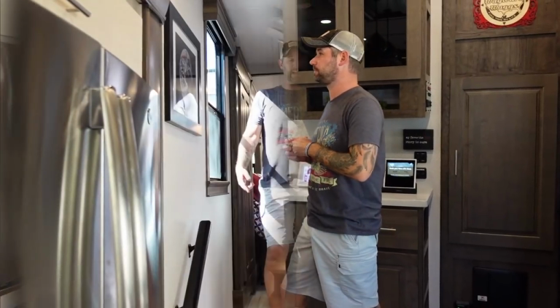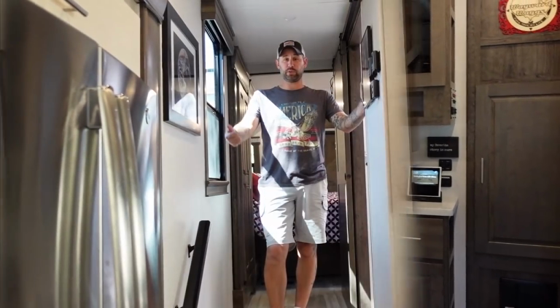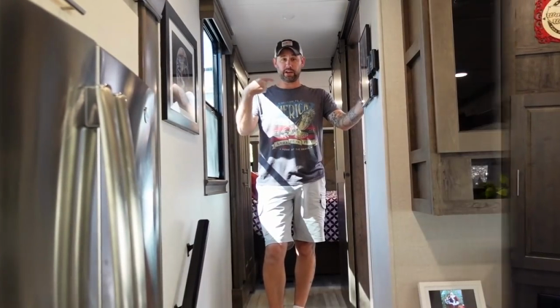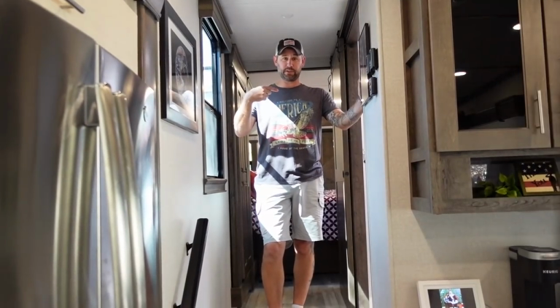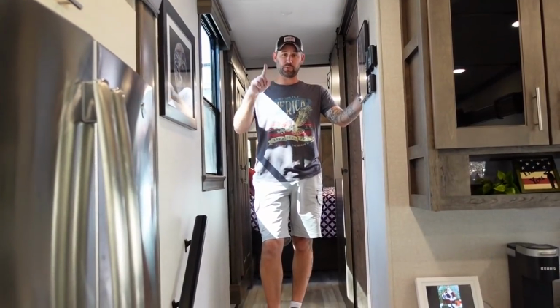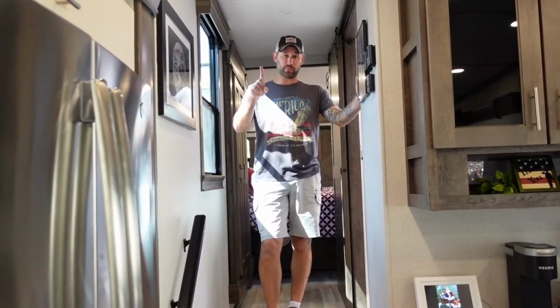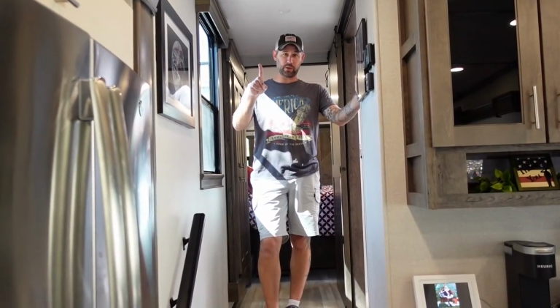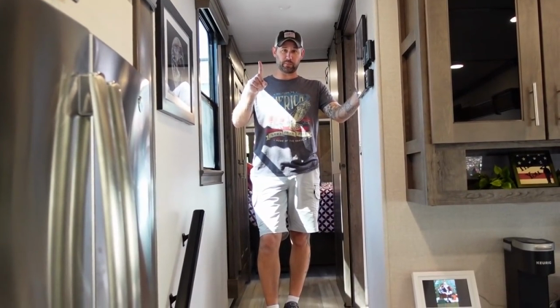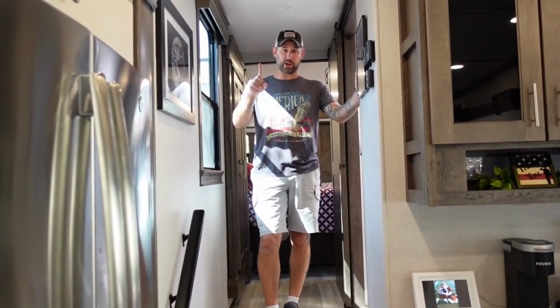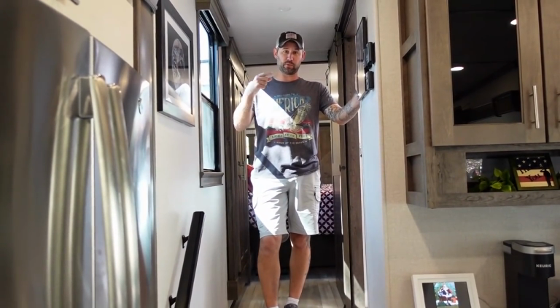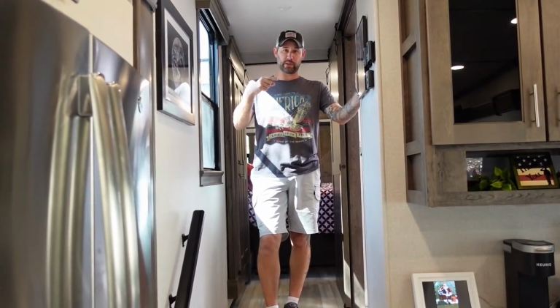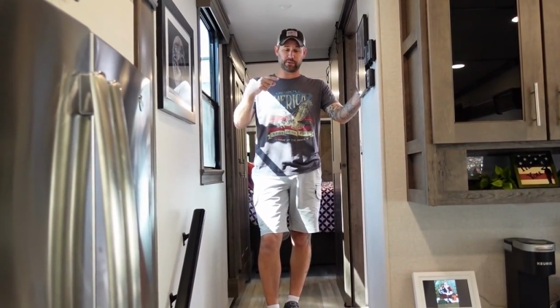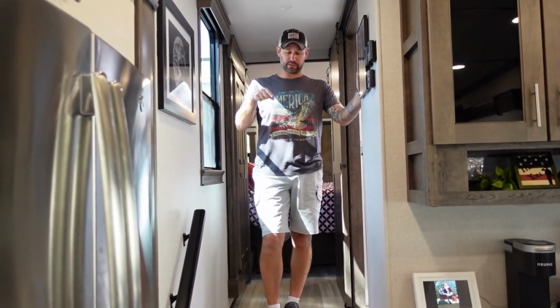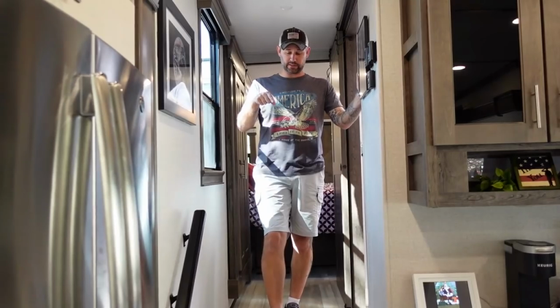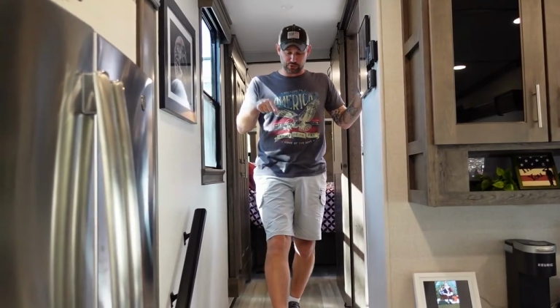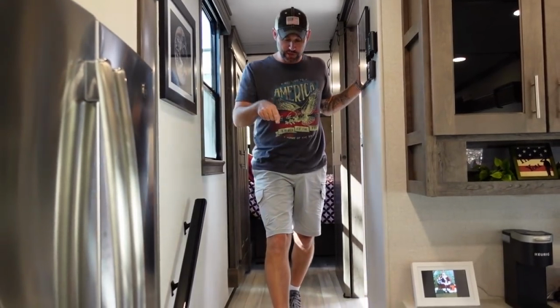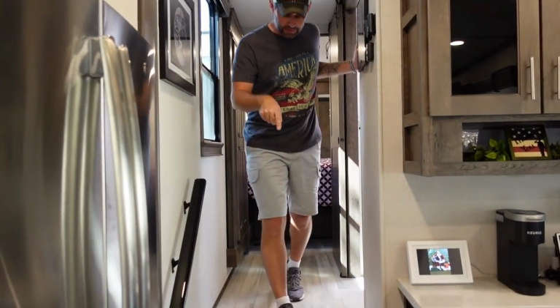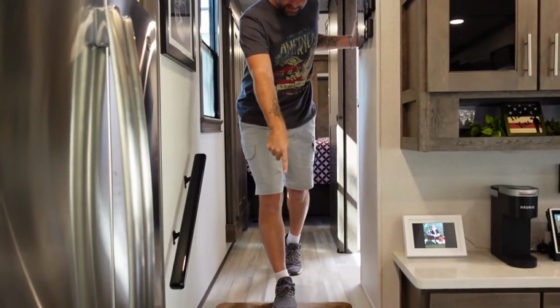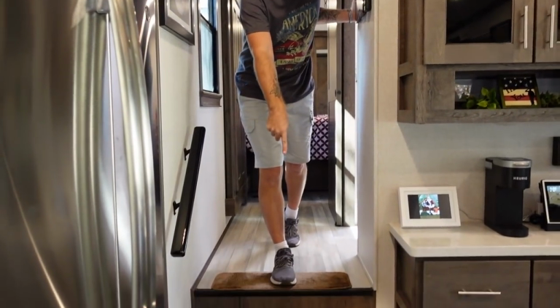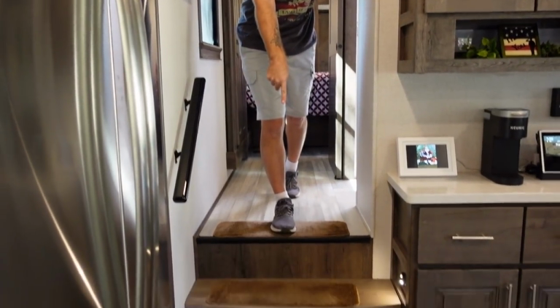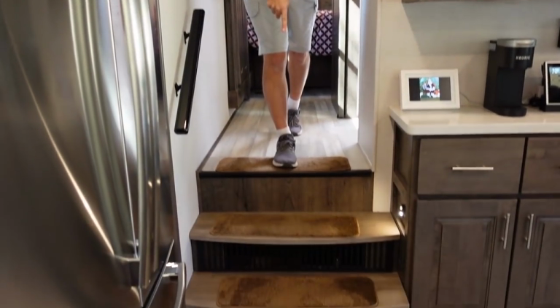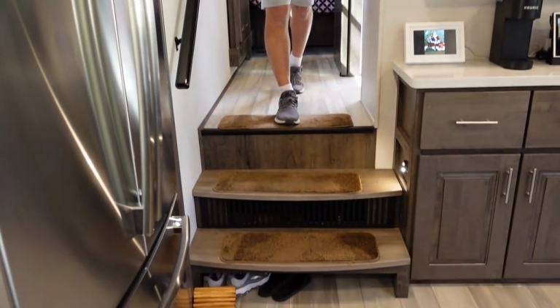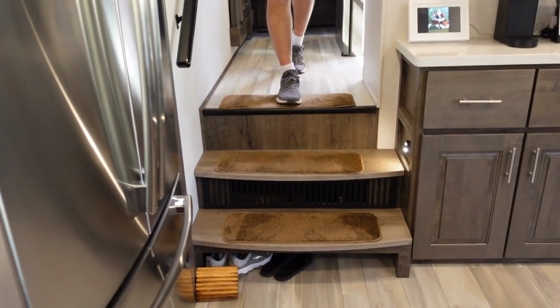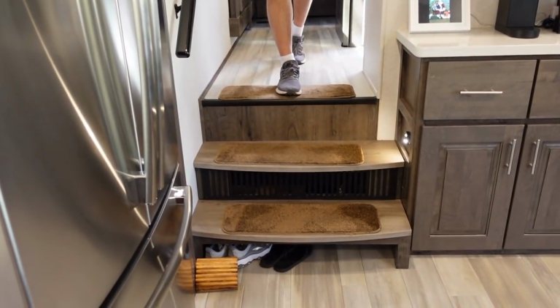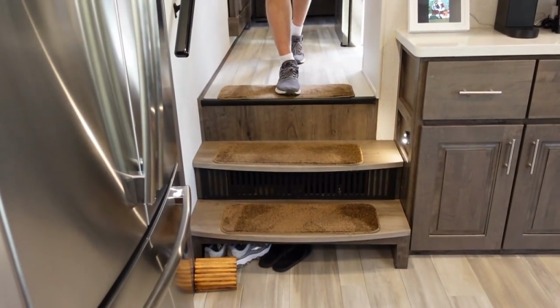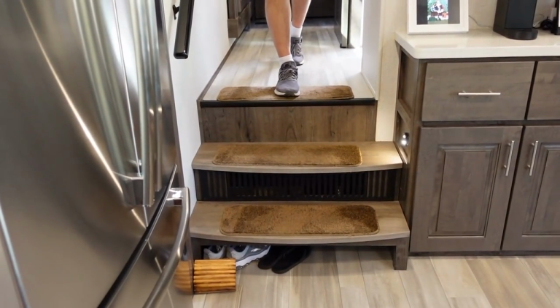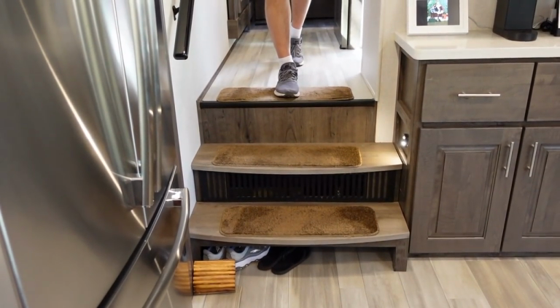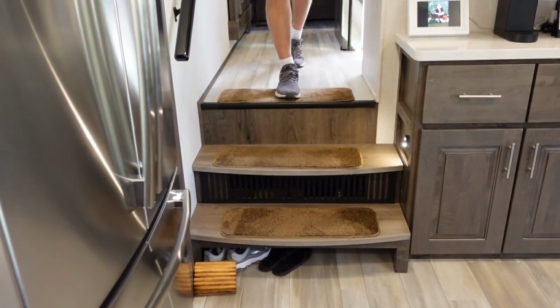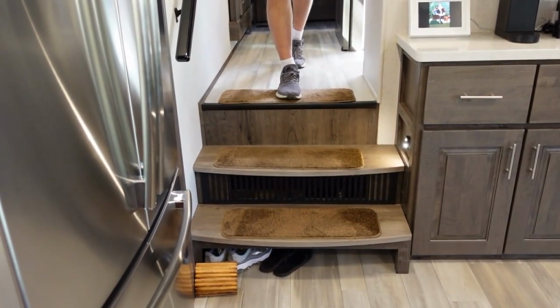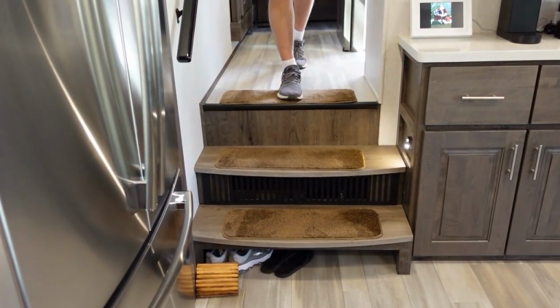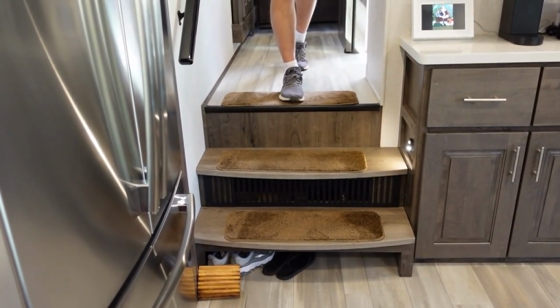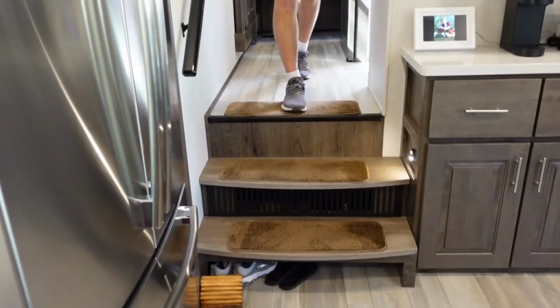As we head upstairs, there's one thing I wanted to point out before we came upstairs — the little shoe cubby down here in the bottom step, so you can store your shoes out of the way.